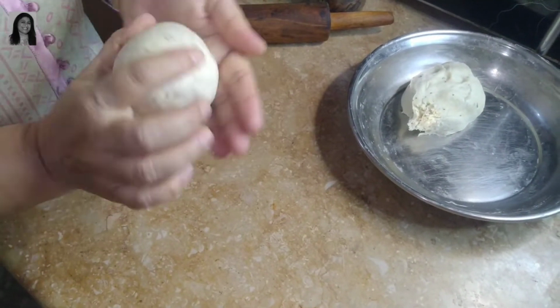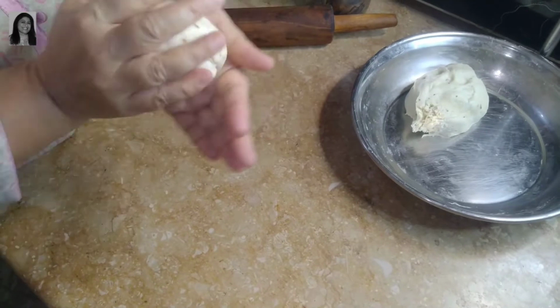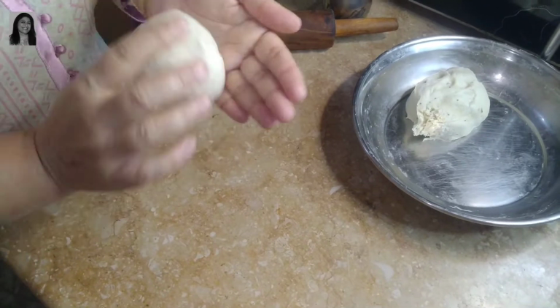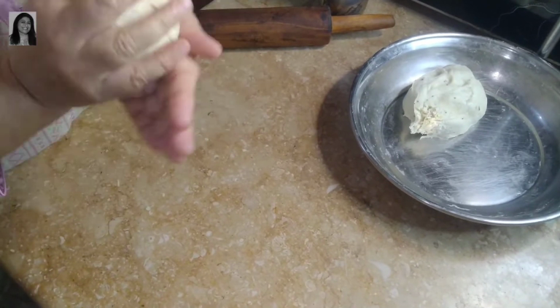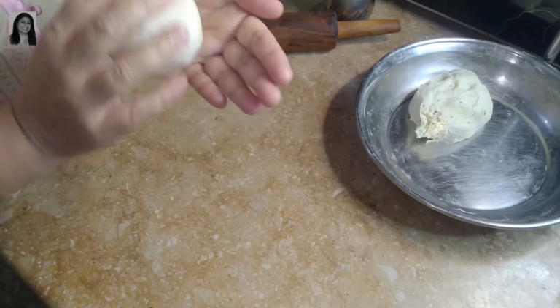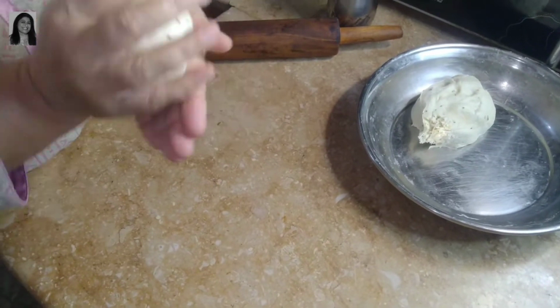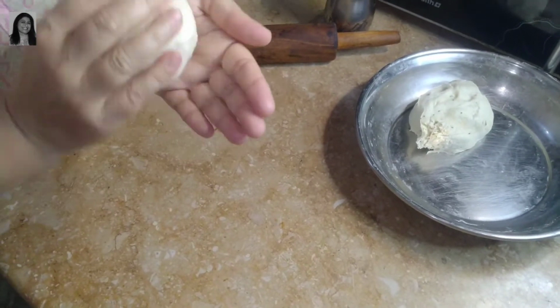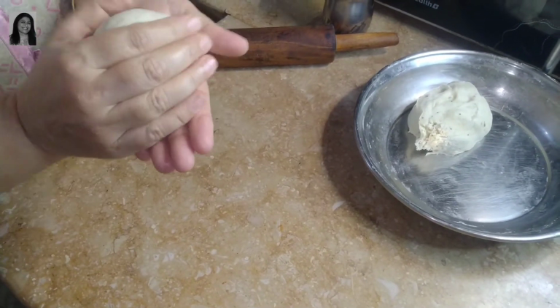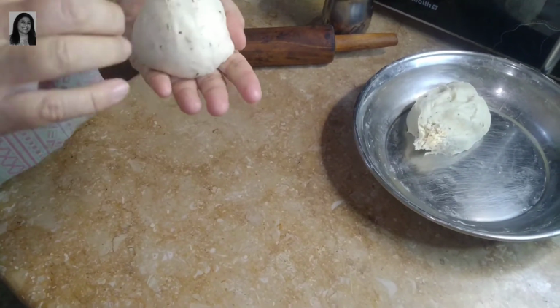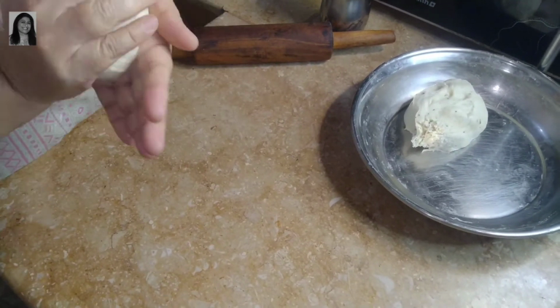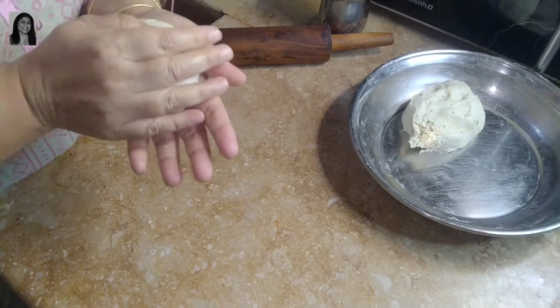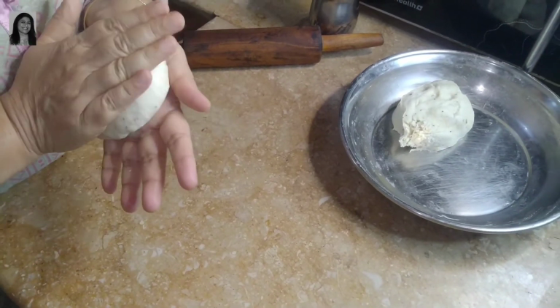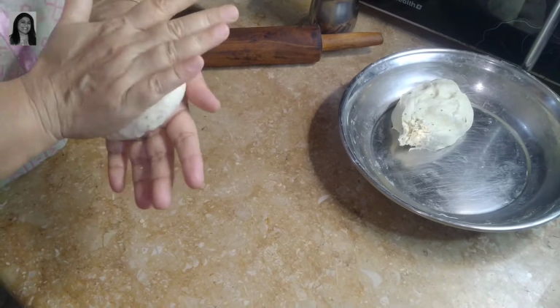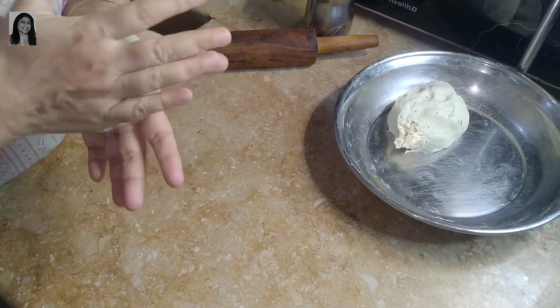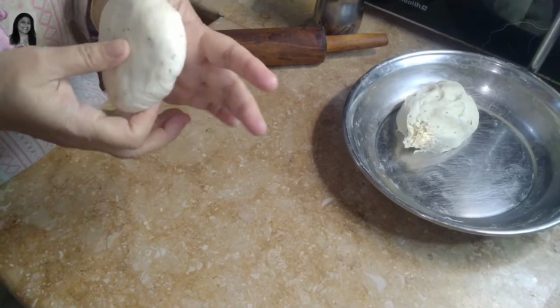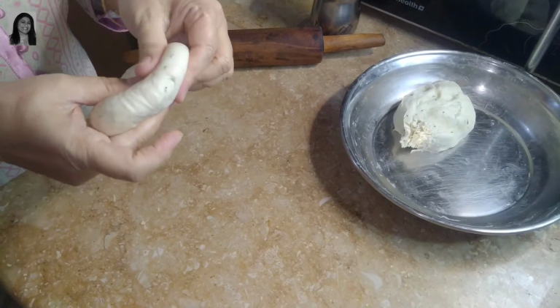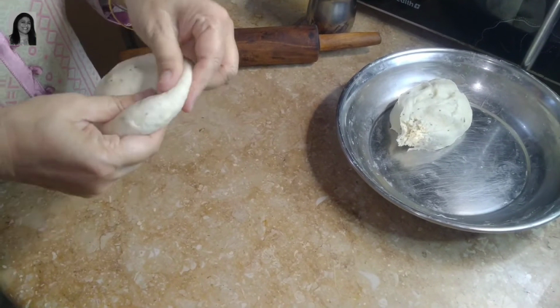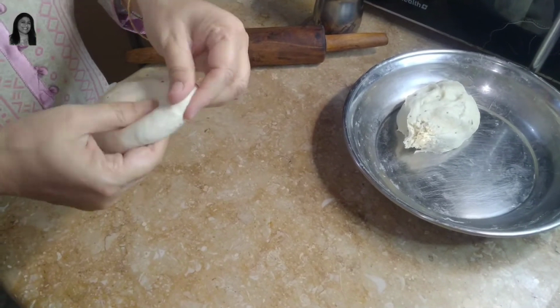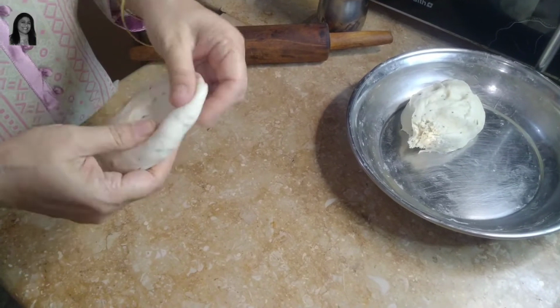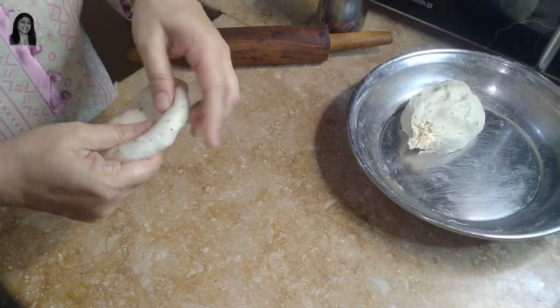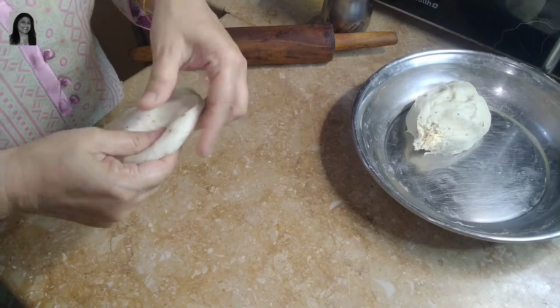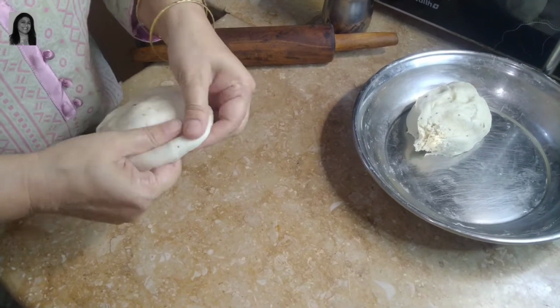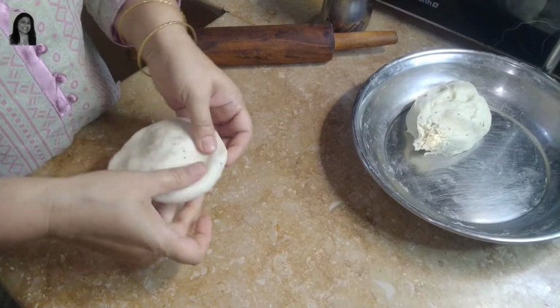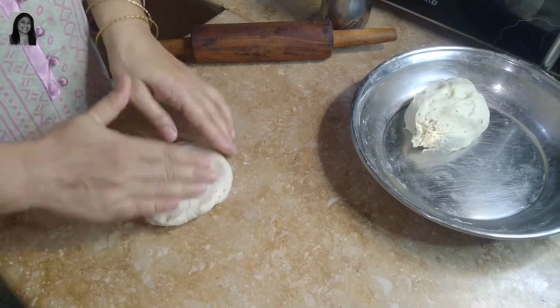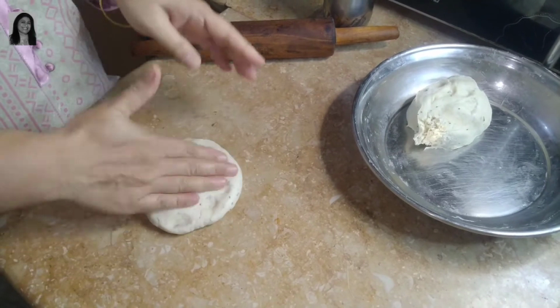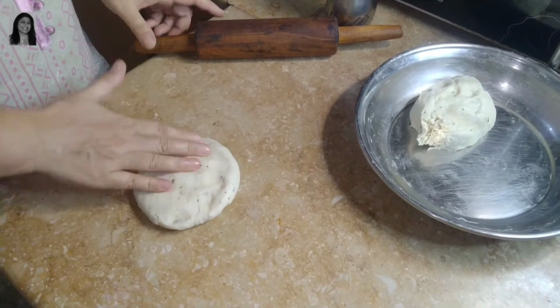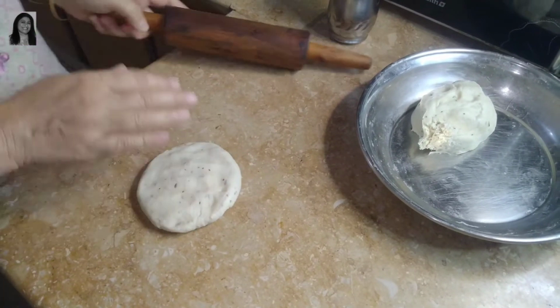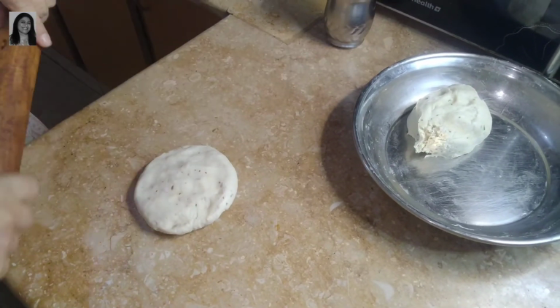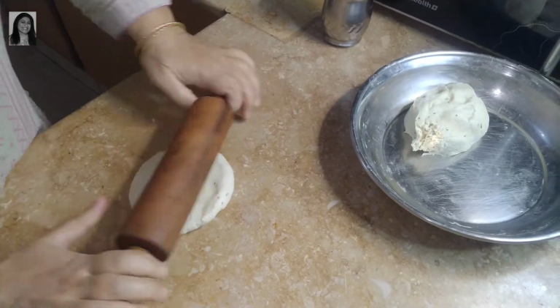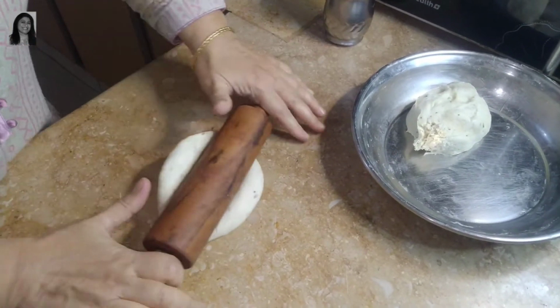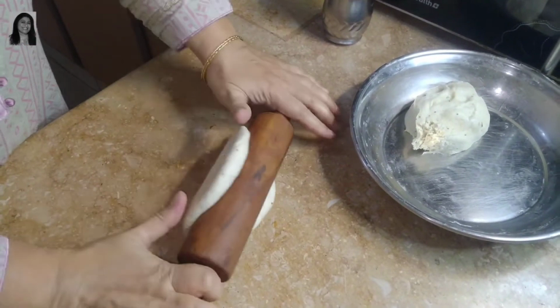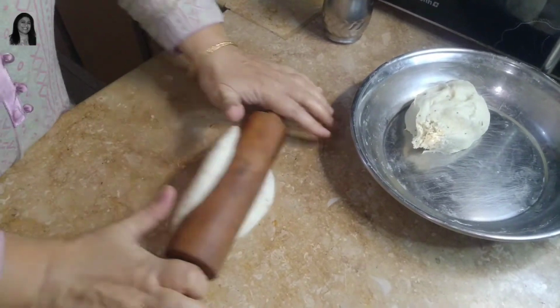I will share the dough recipe with you. There is a link in the description. I will share the link with you. I have made a lot of dough.